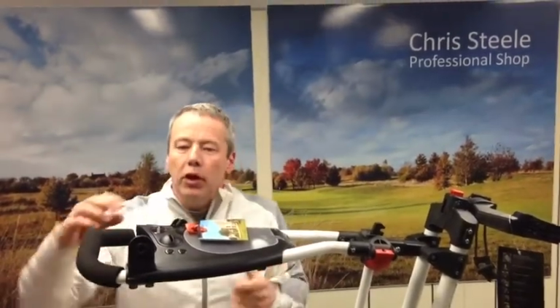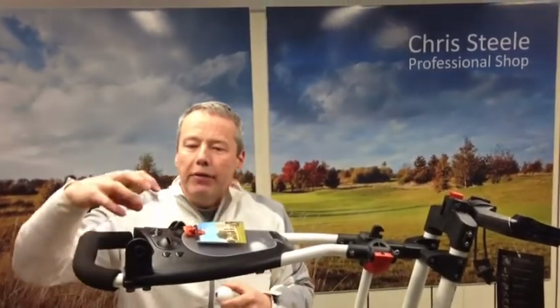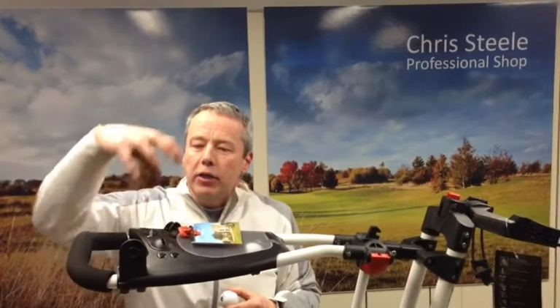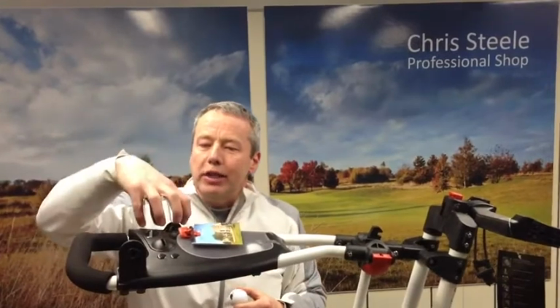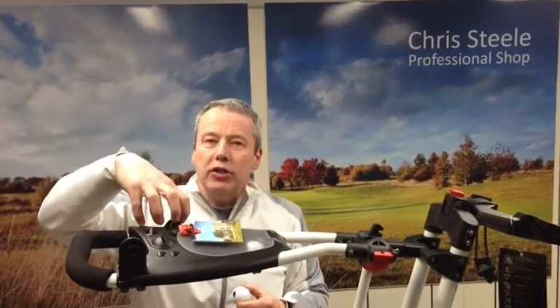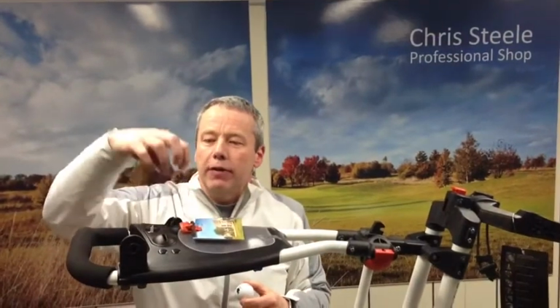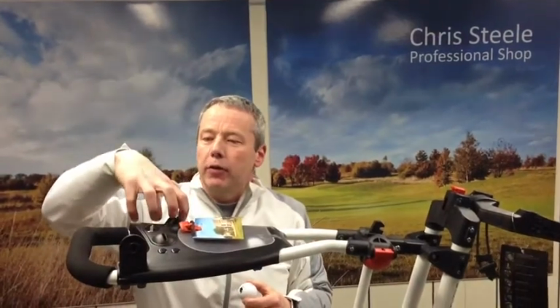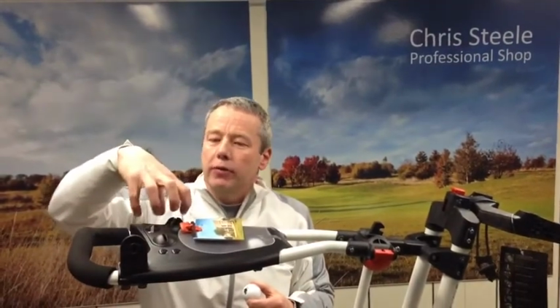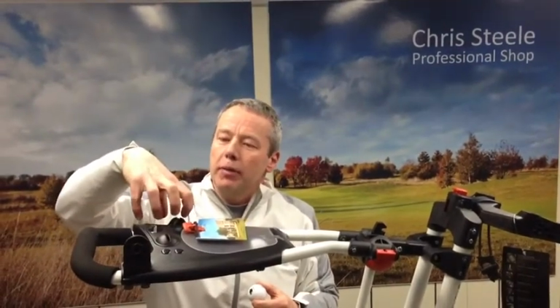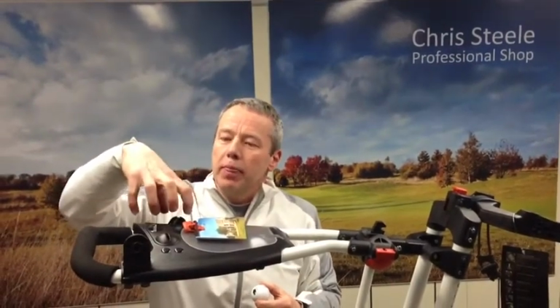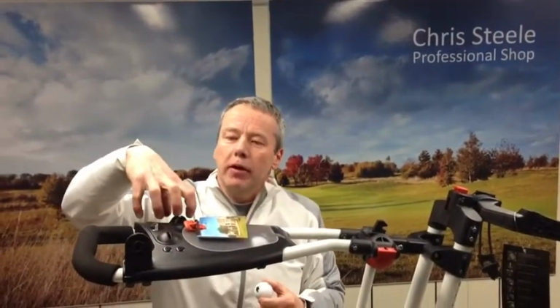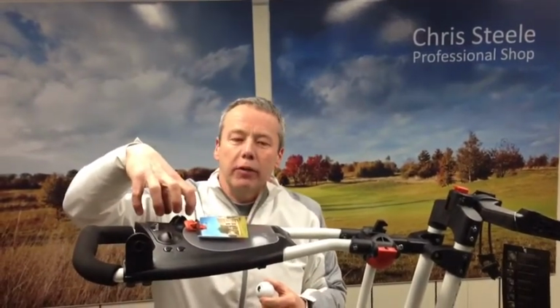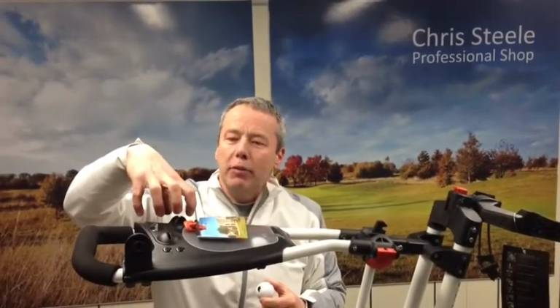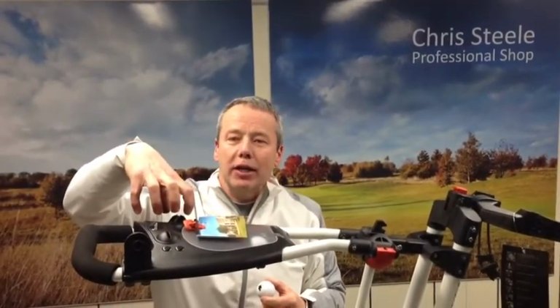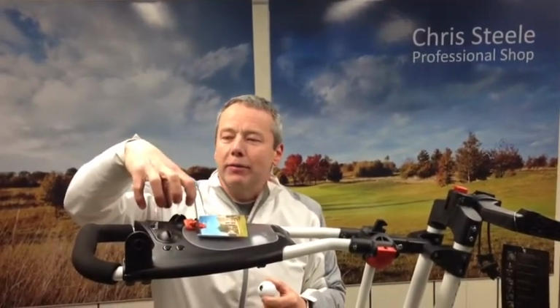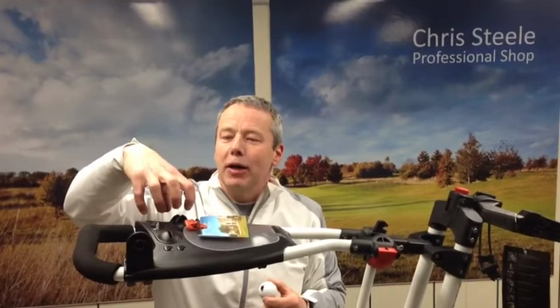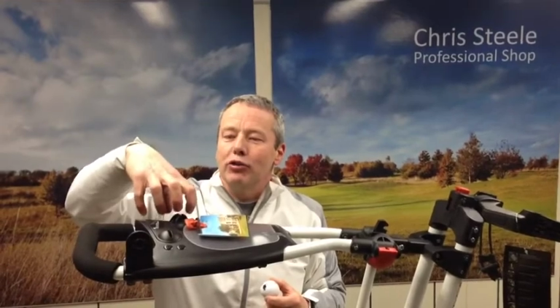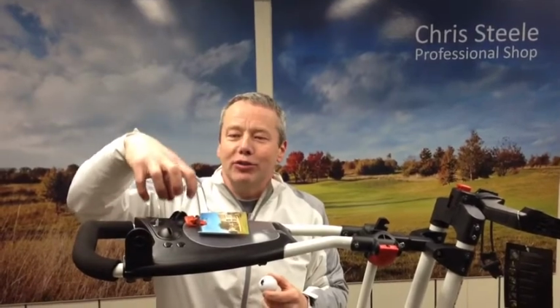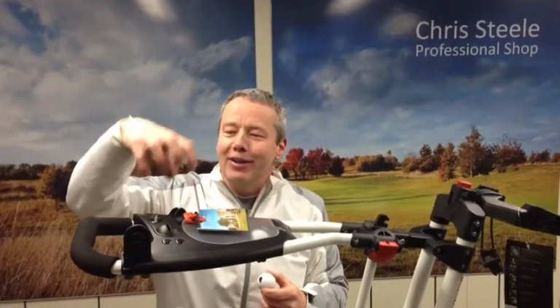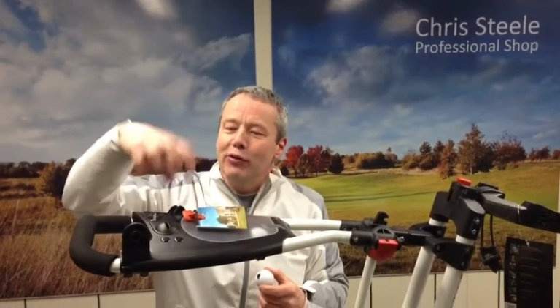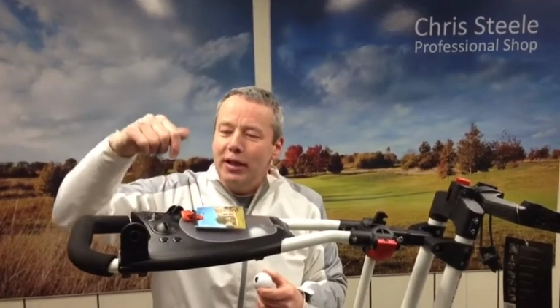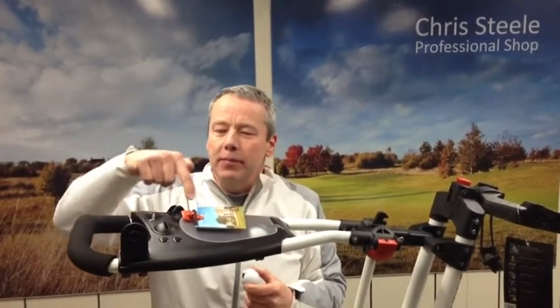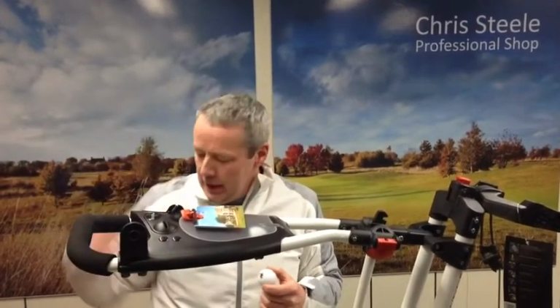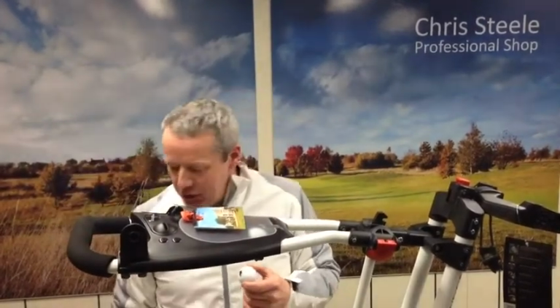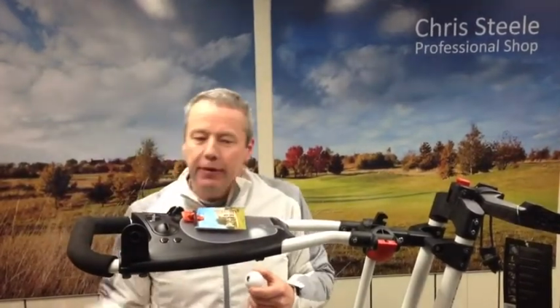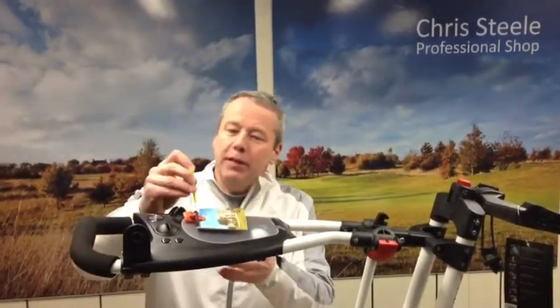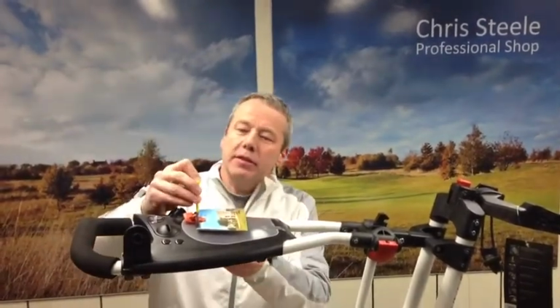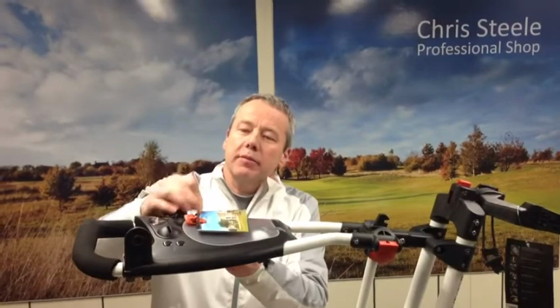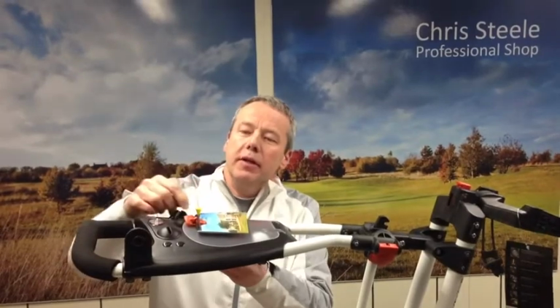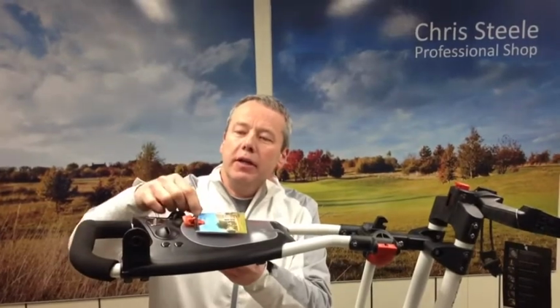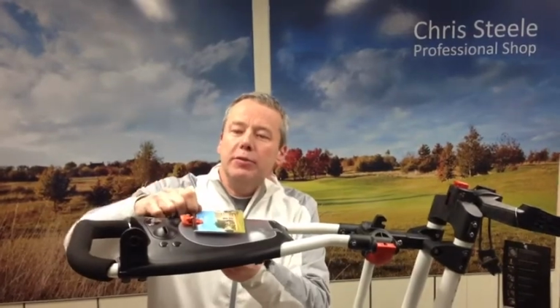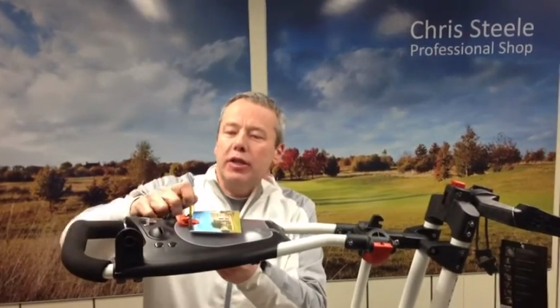We have a drink section here for when we start carrying water and chilled drinks around the golf course. And there's also a position here for tee pegs — they fit nicely into position there.